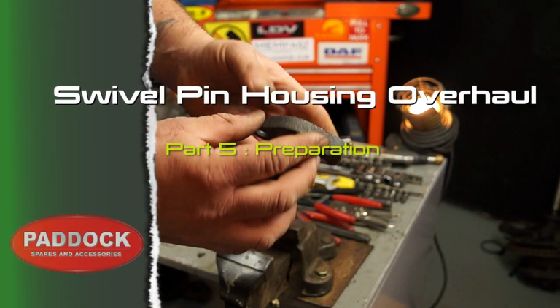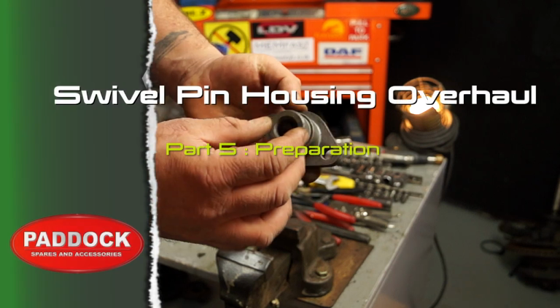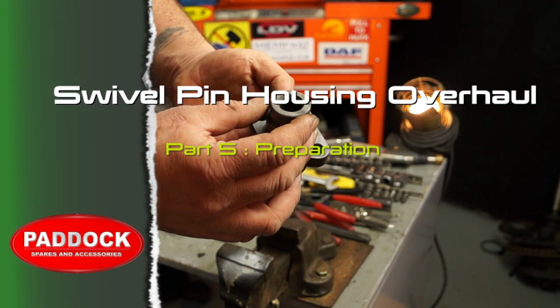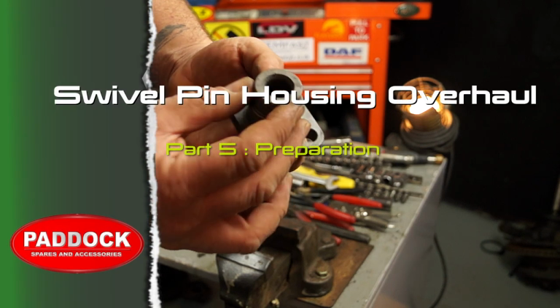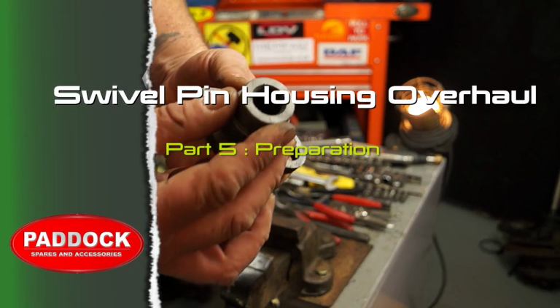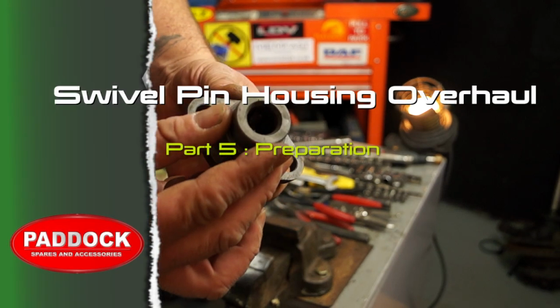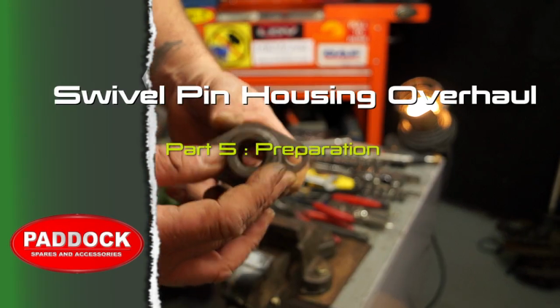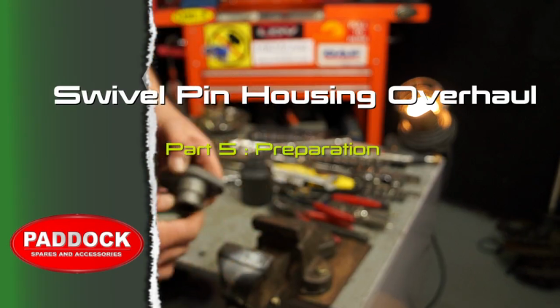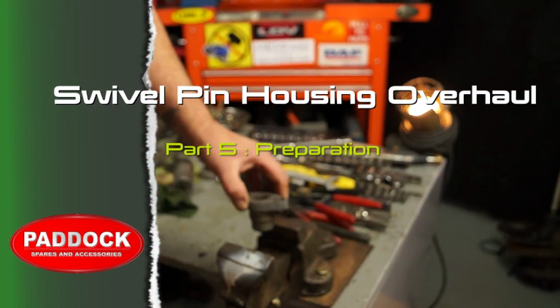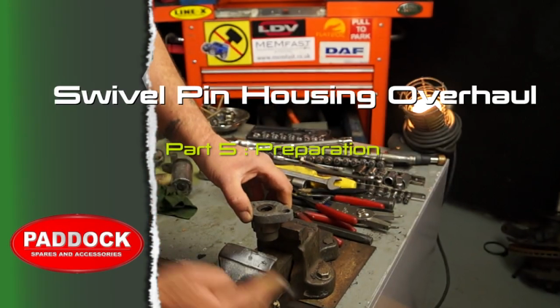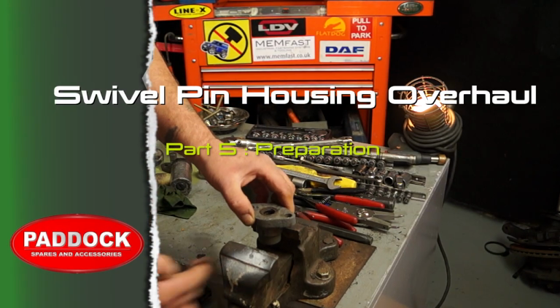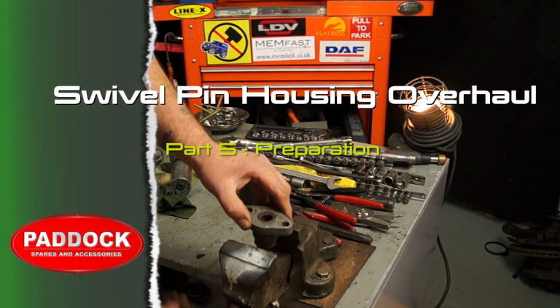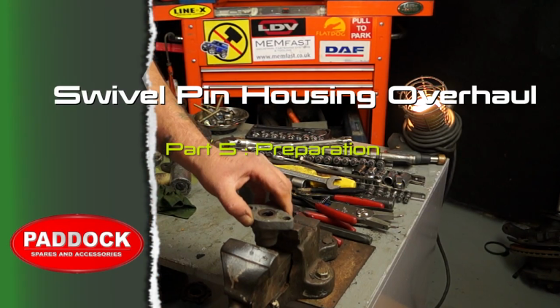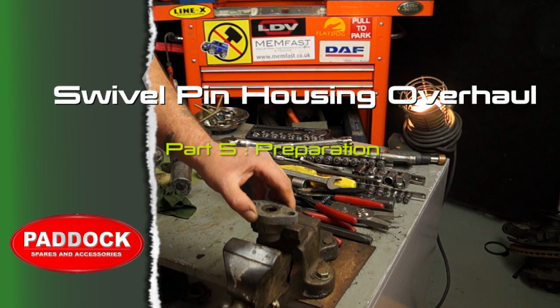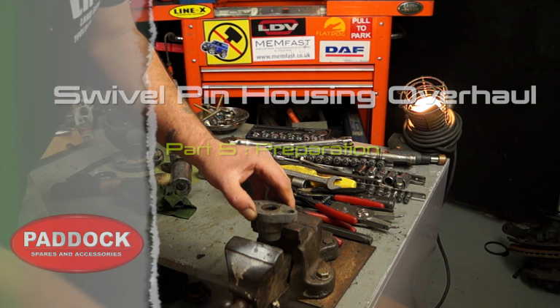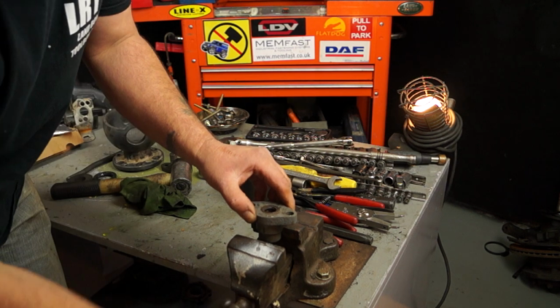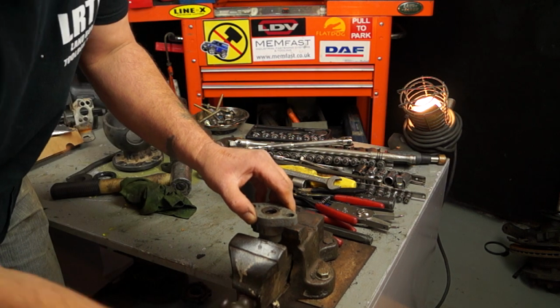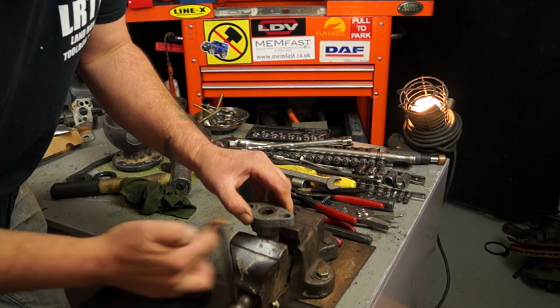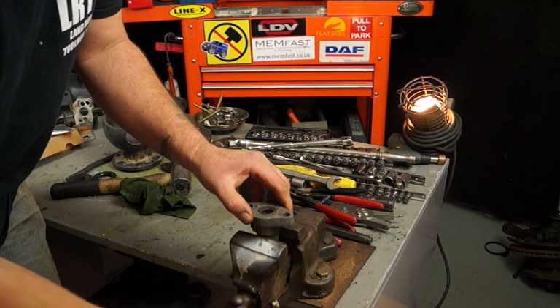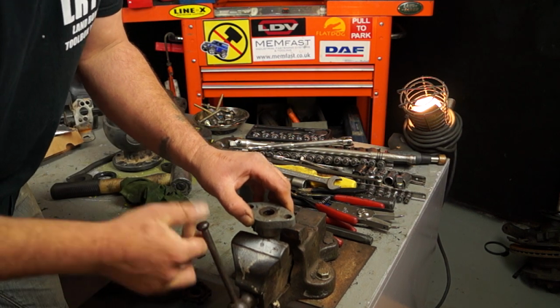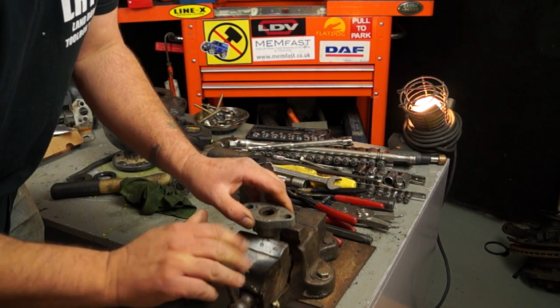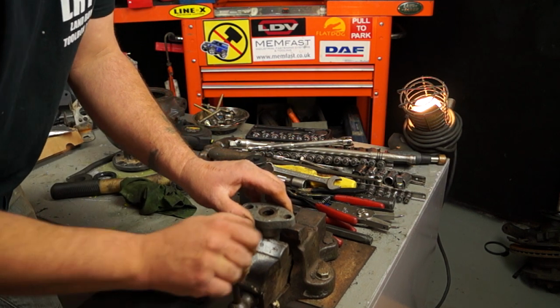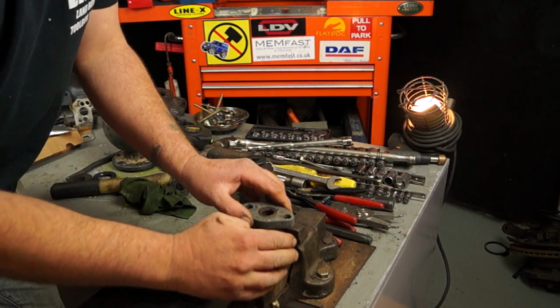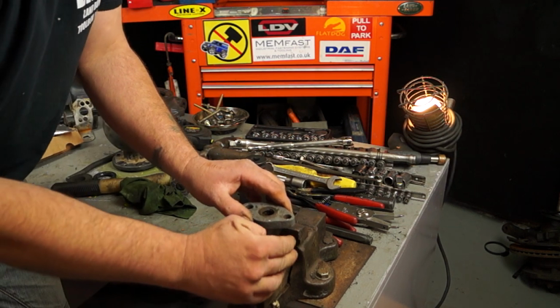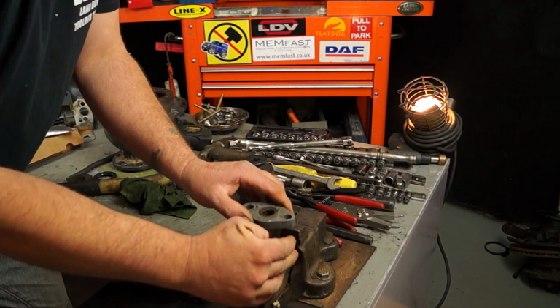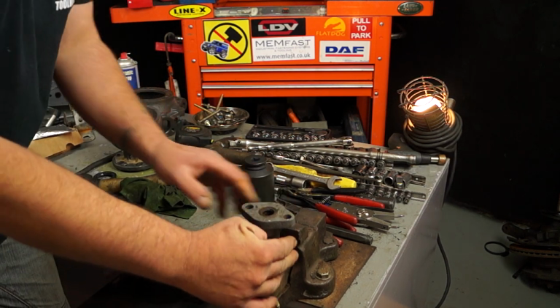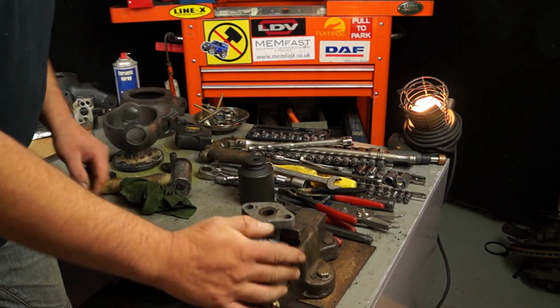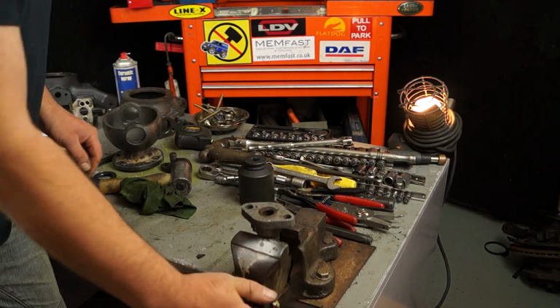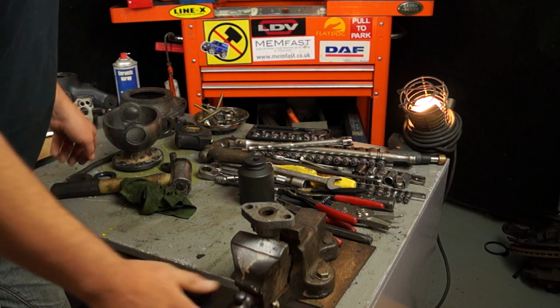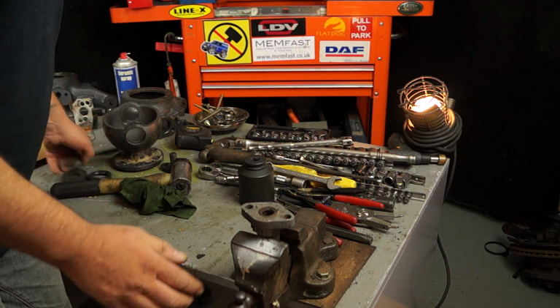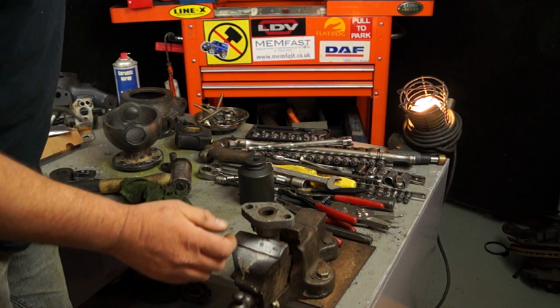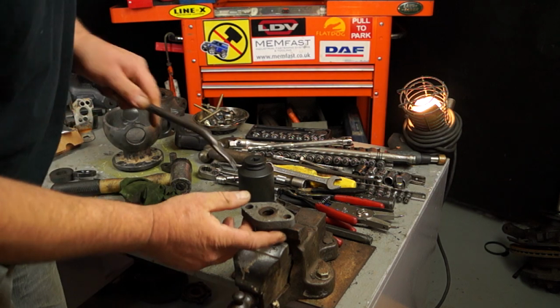In this part, a bit of preparation. I presume that you've already cleaned your parts up with paraffin or a suitable cleaner, and we have to strip out a little bit more before we start assembling.